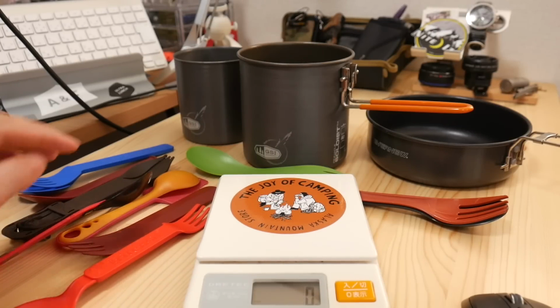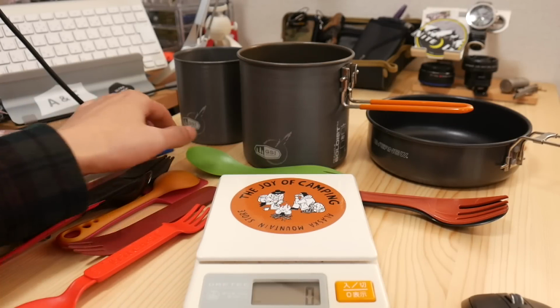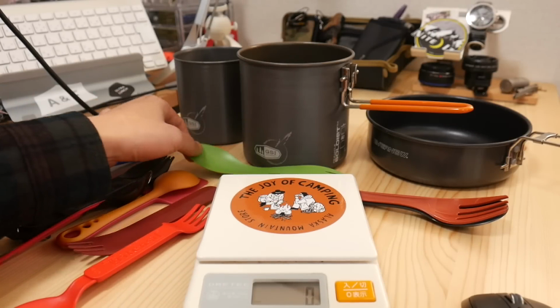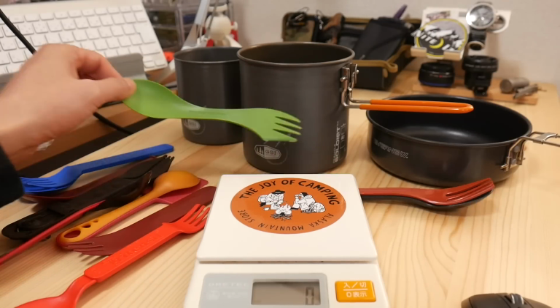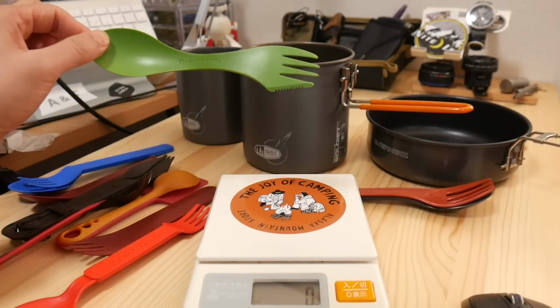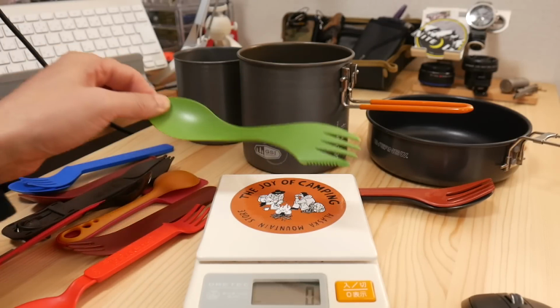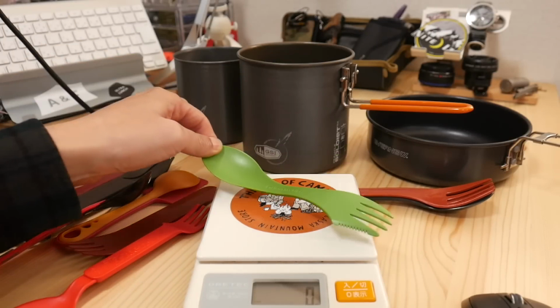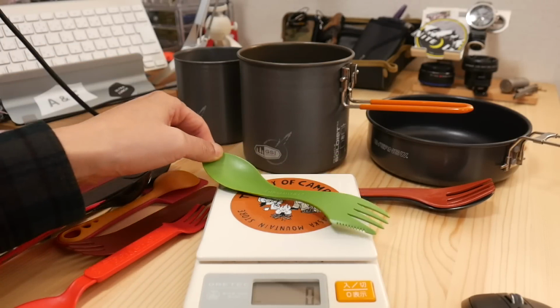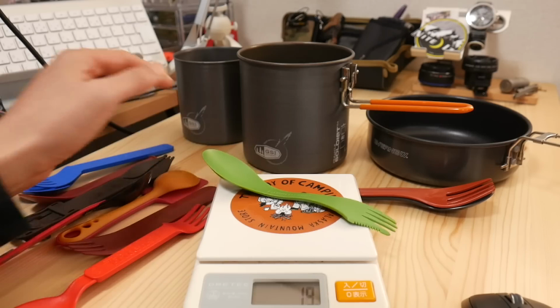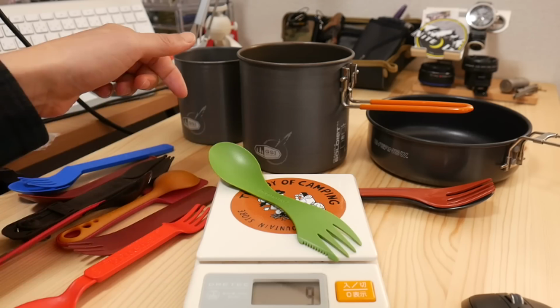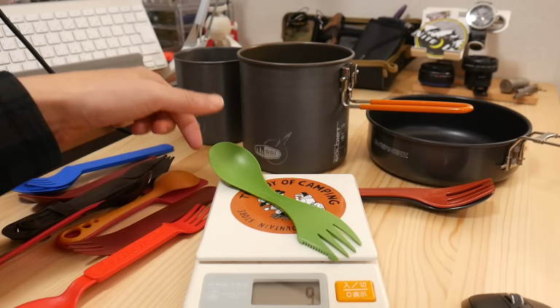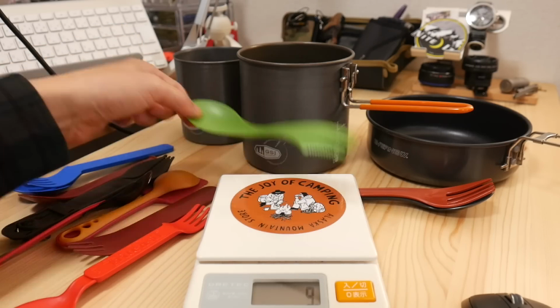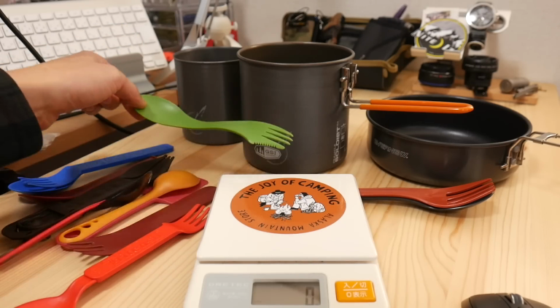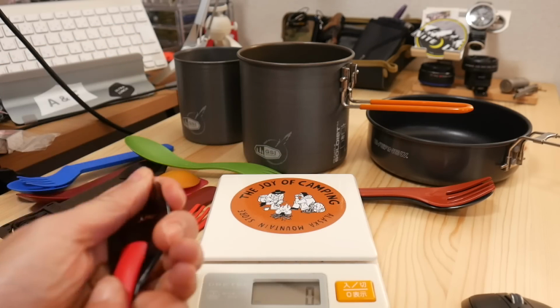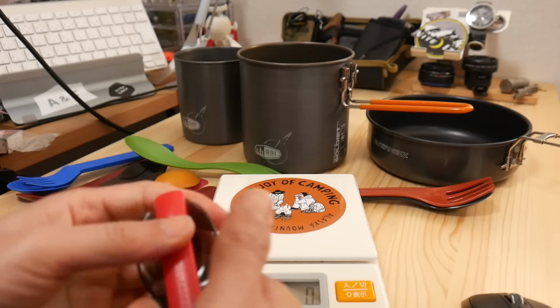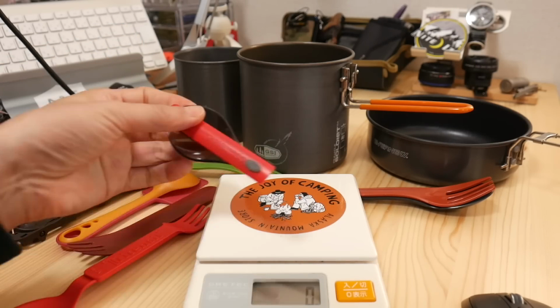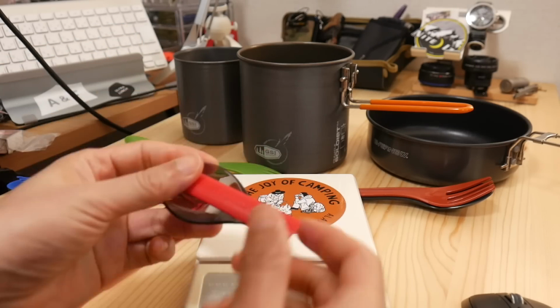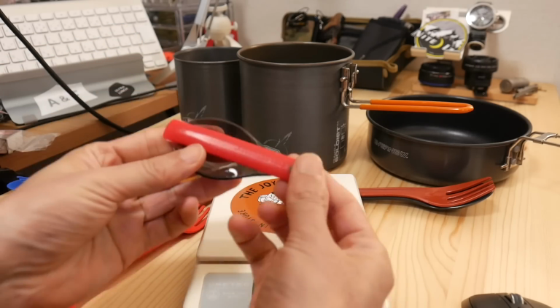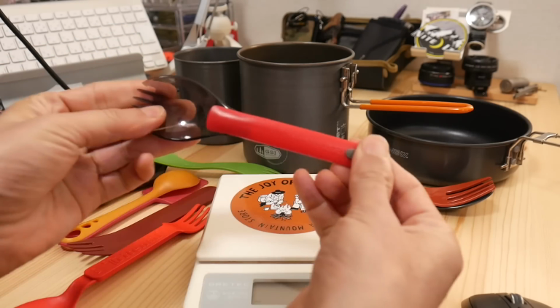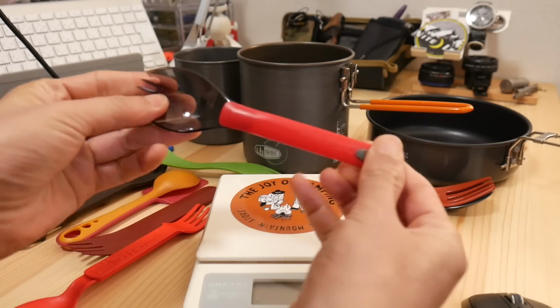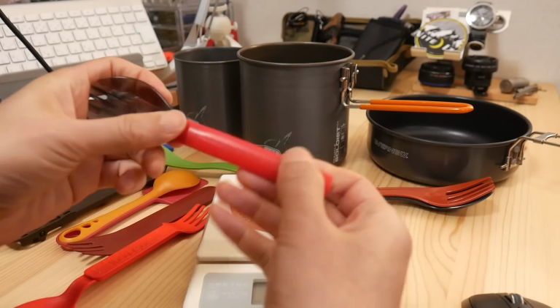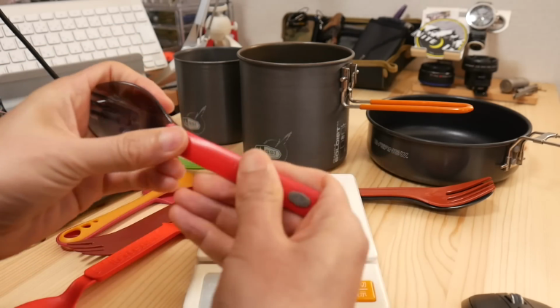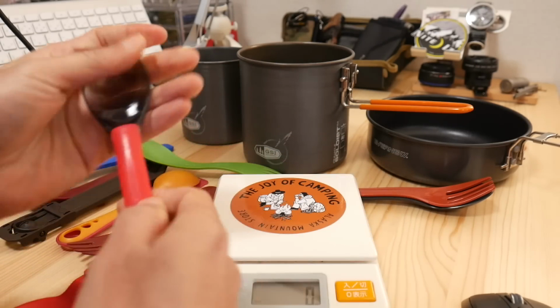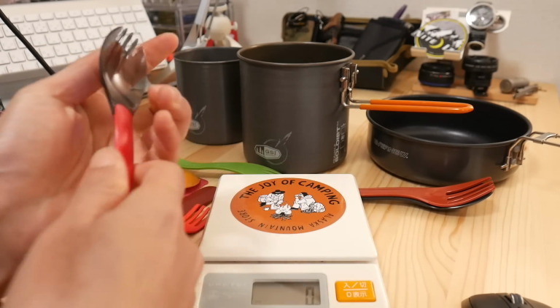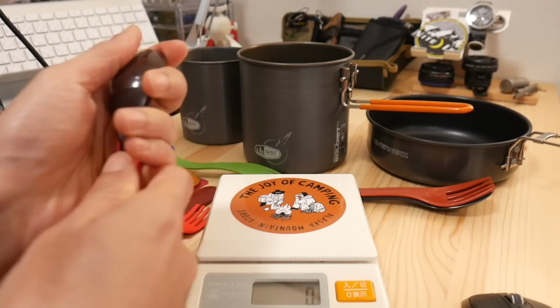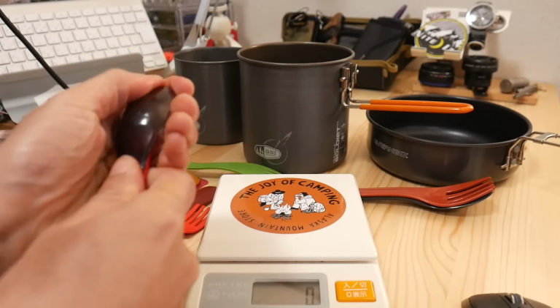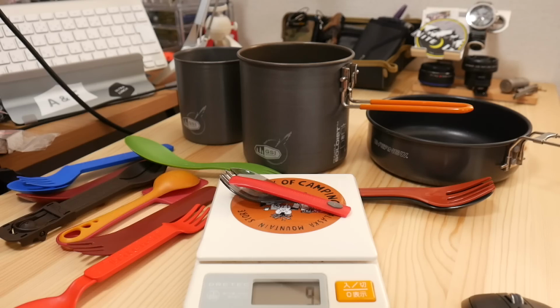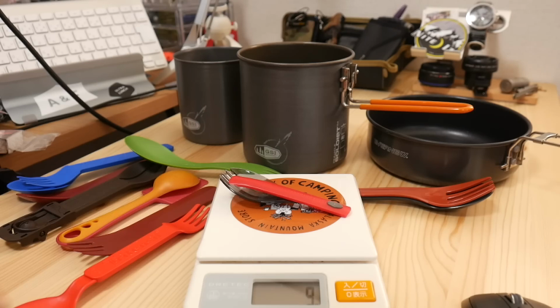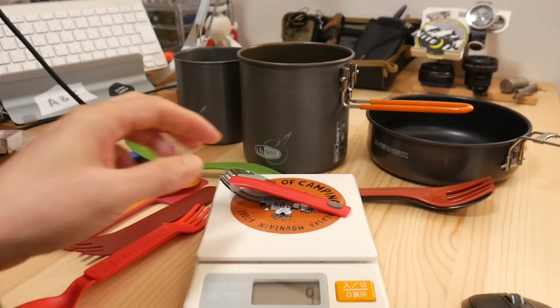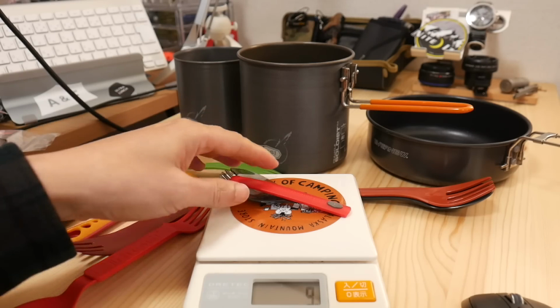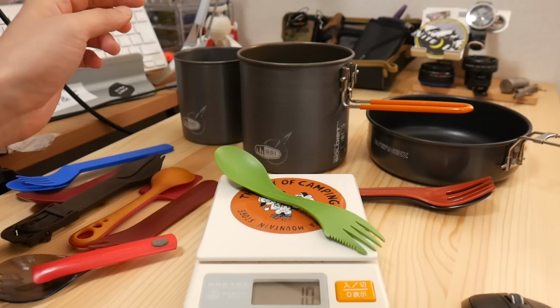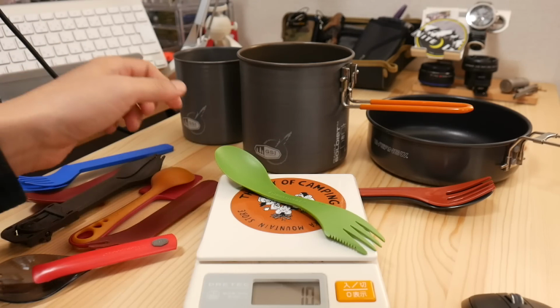Light My Fire is 9g. The GSI extendable spork is 9g, and this one is 10g.